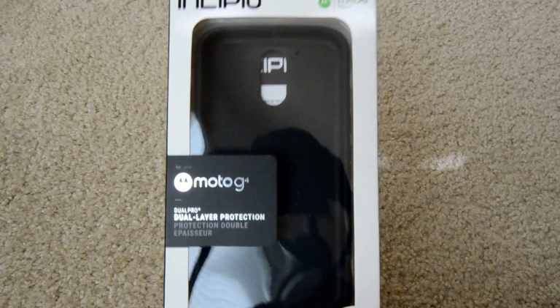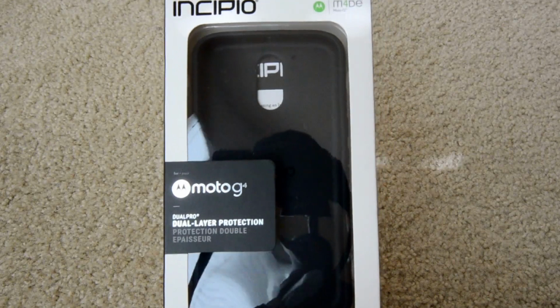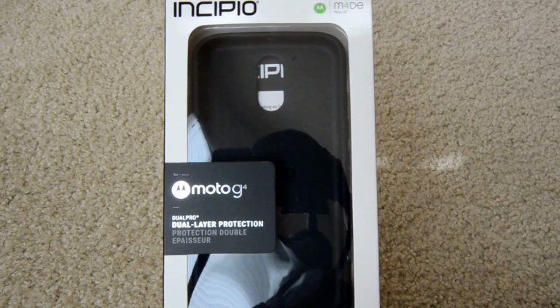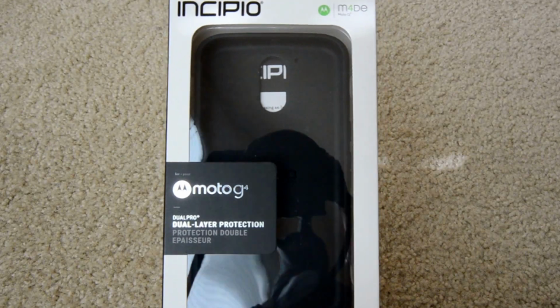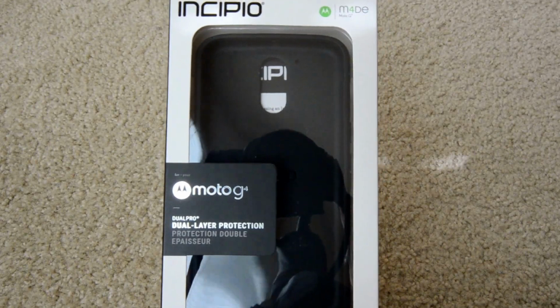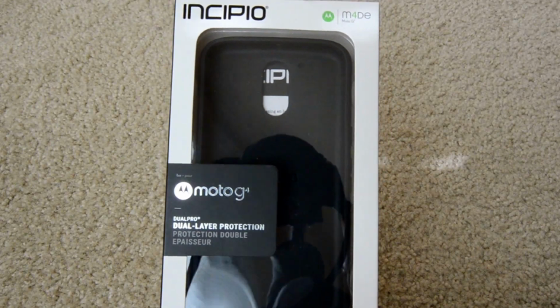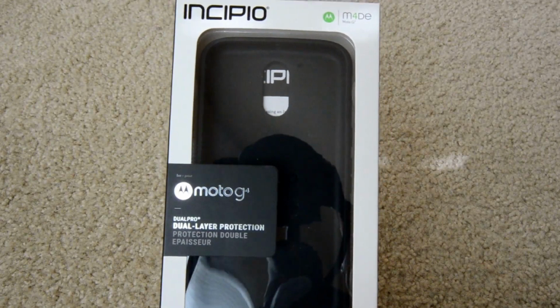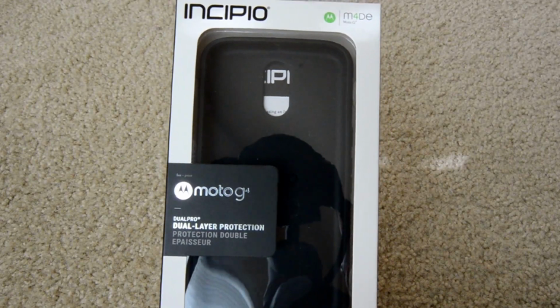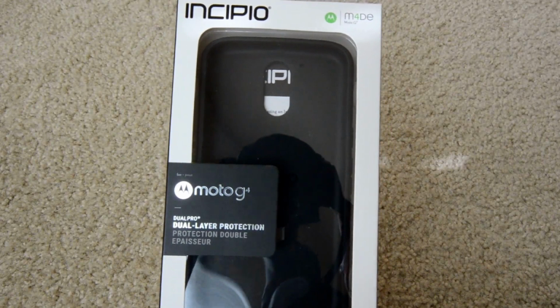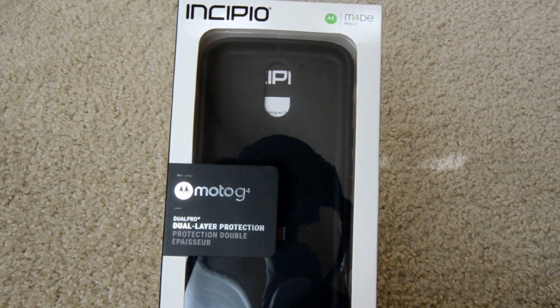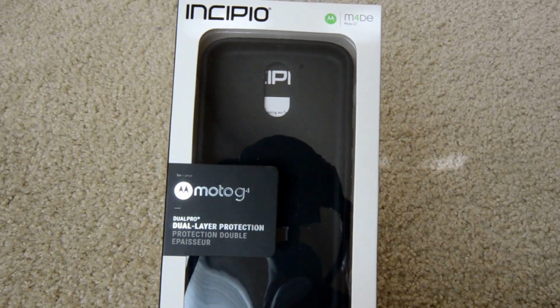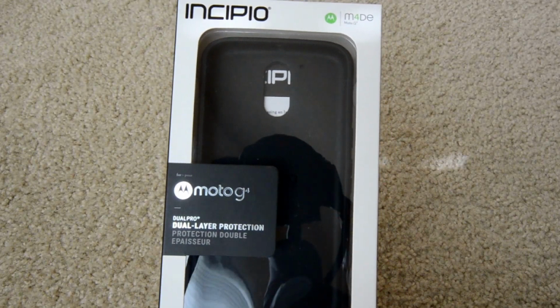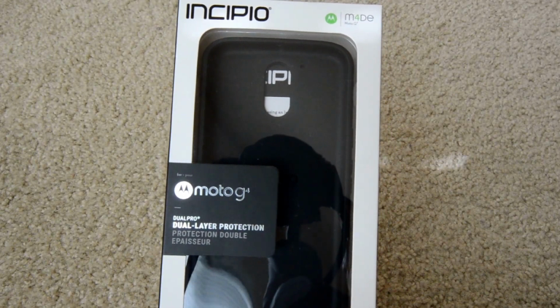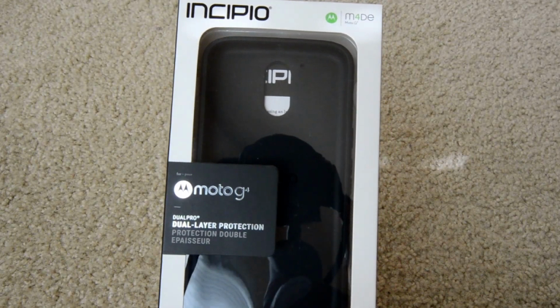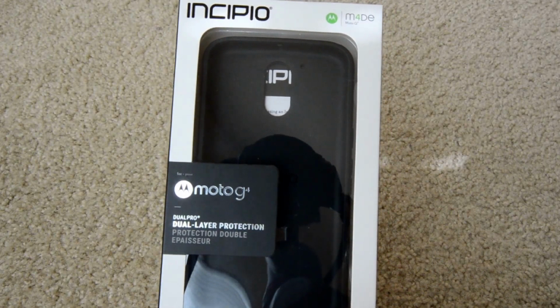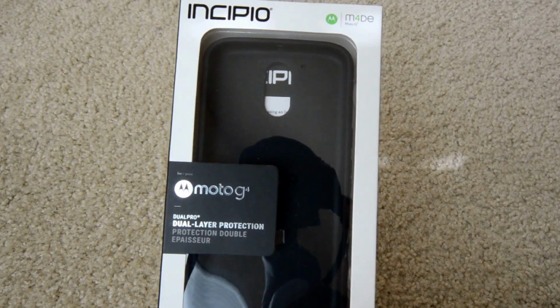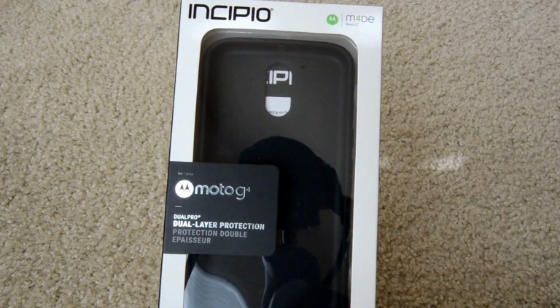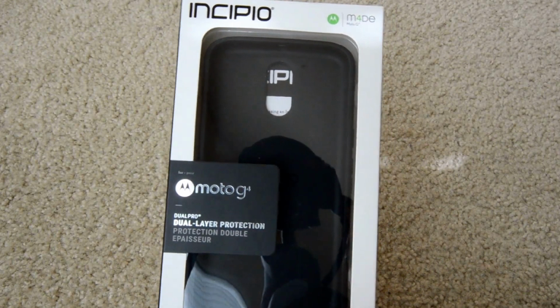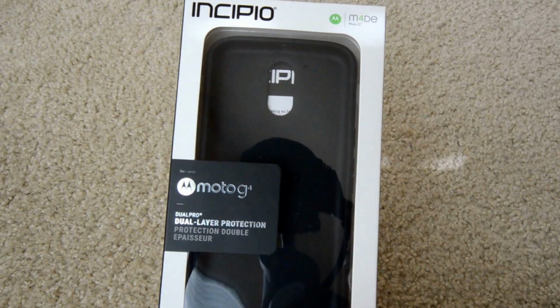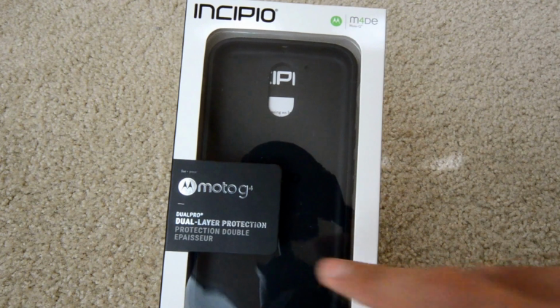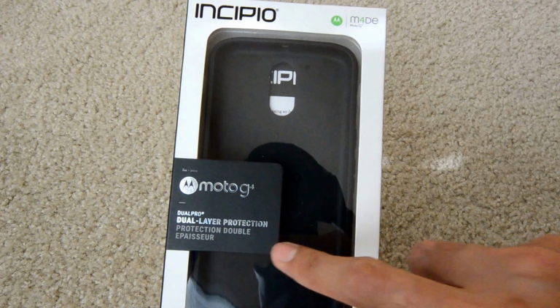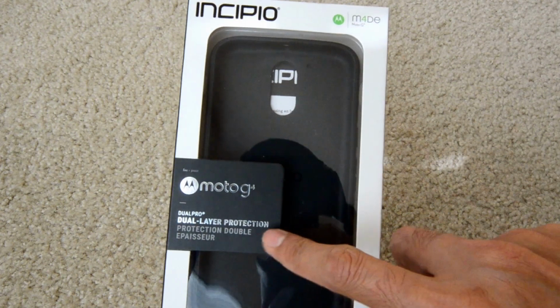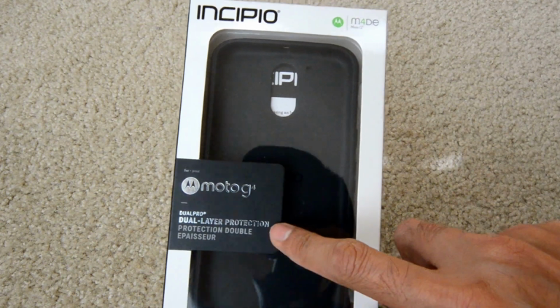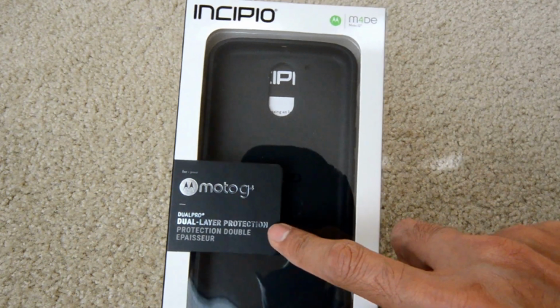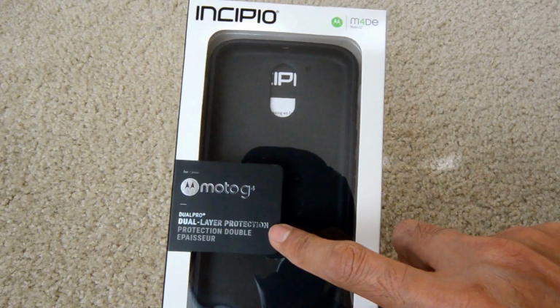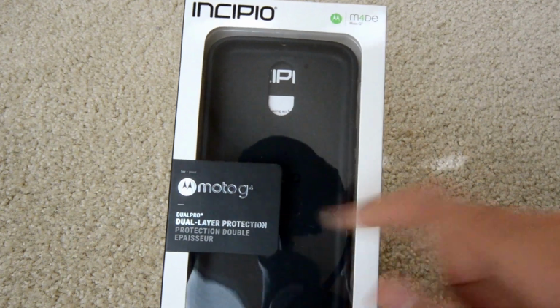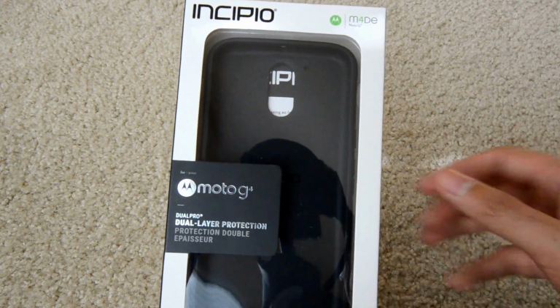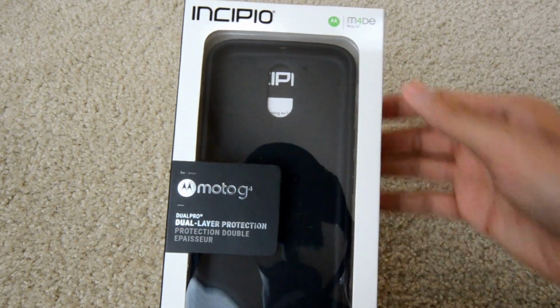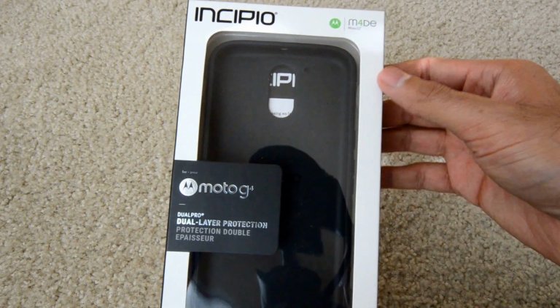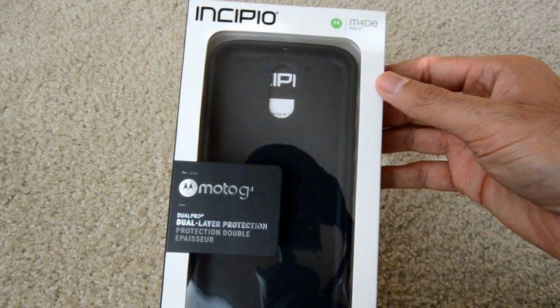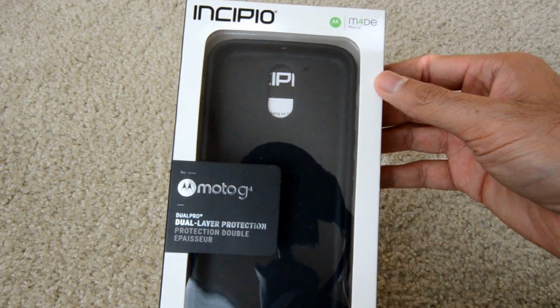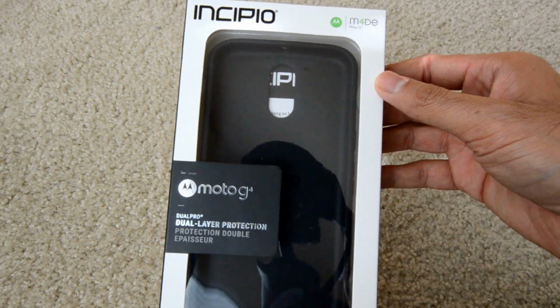Greetings Internet. This is a review of the Incipio Moto 4G Dual Layer Protection Cell Phone Case.